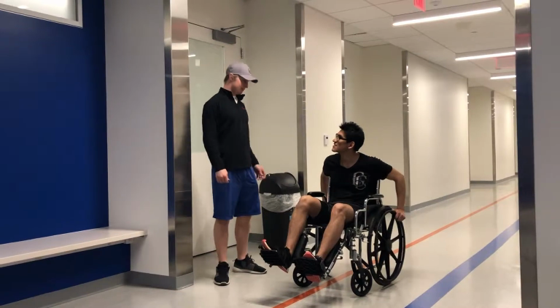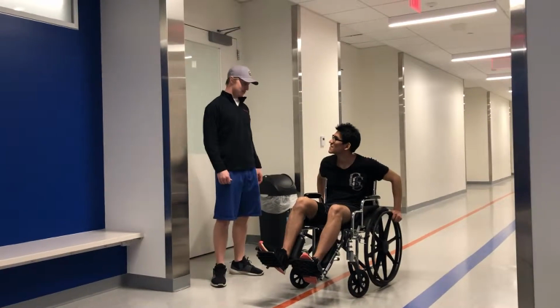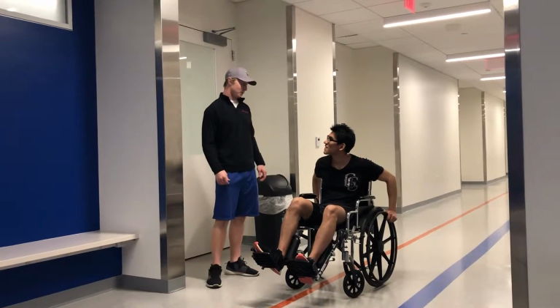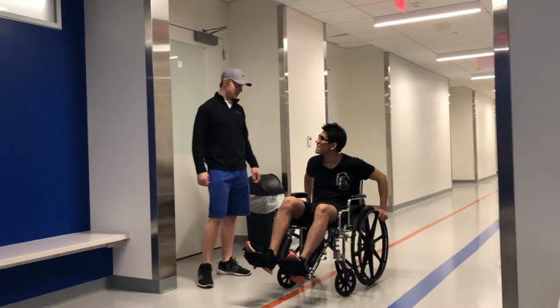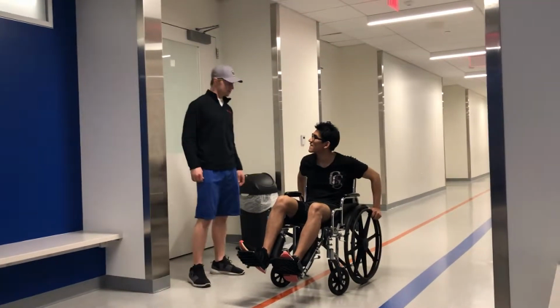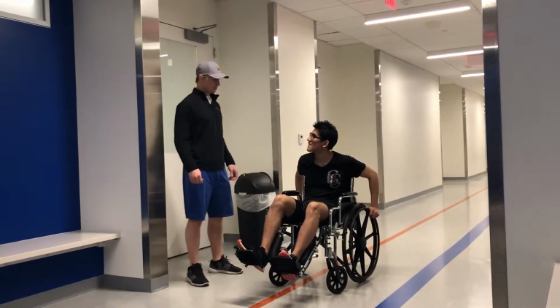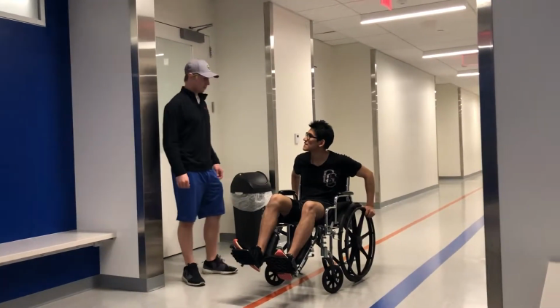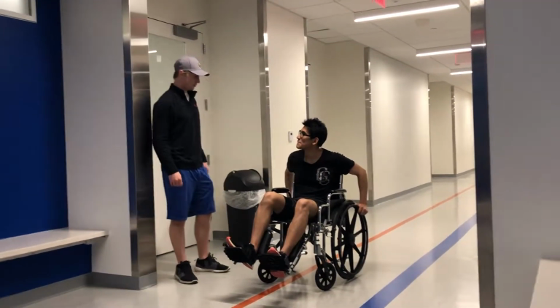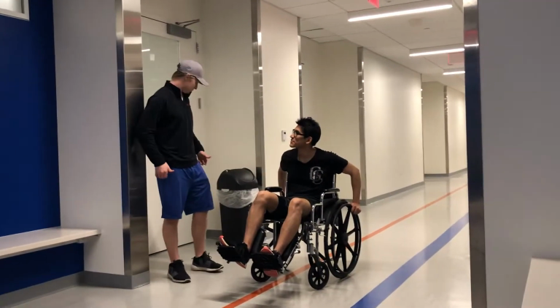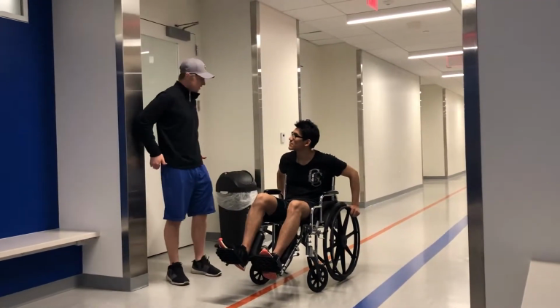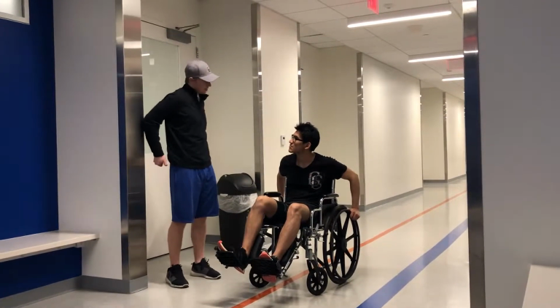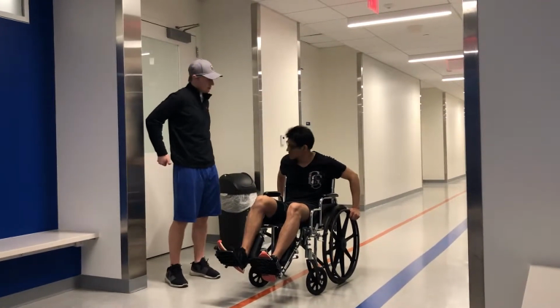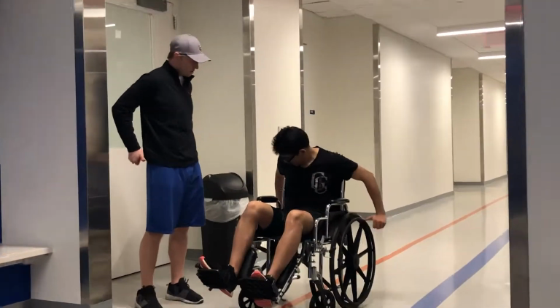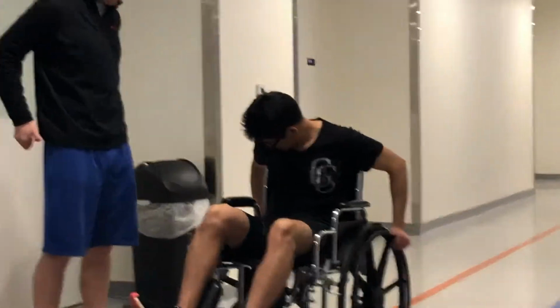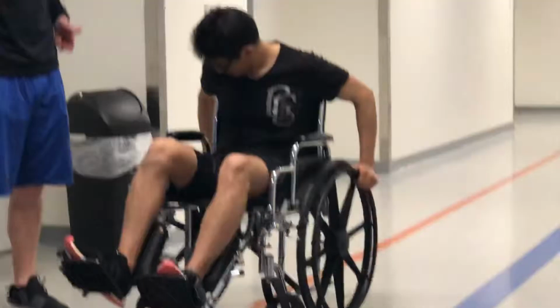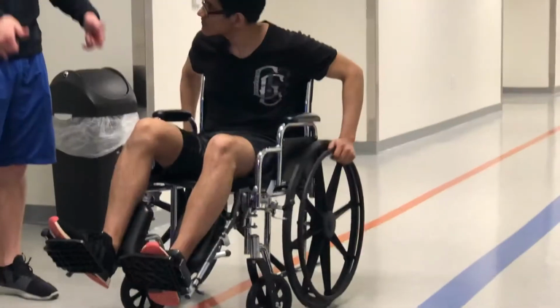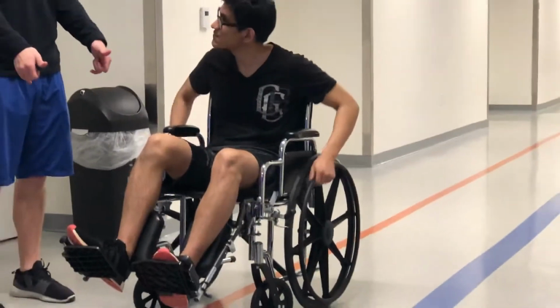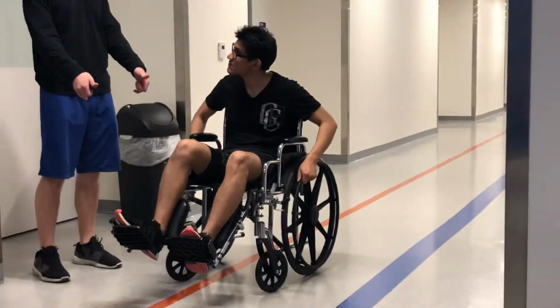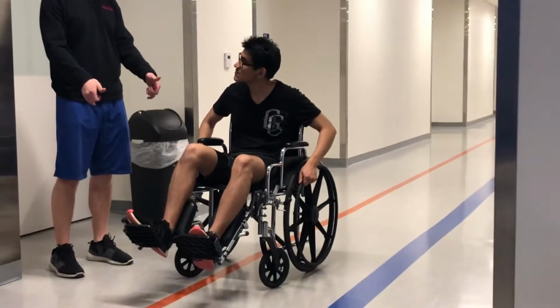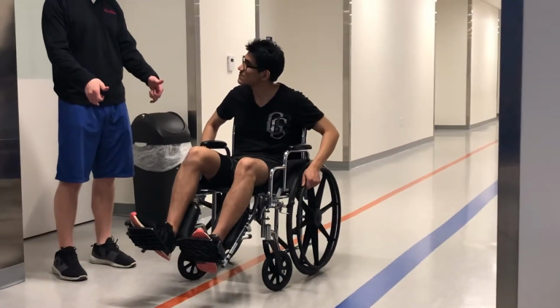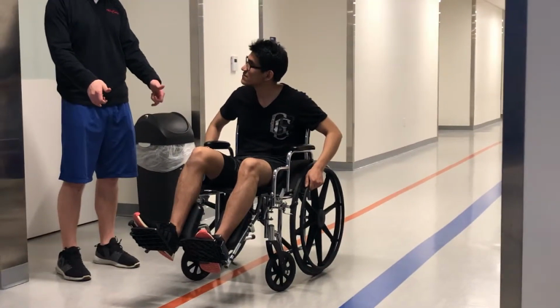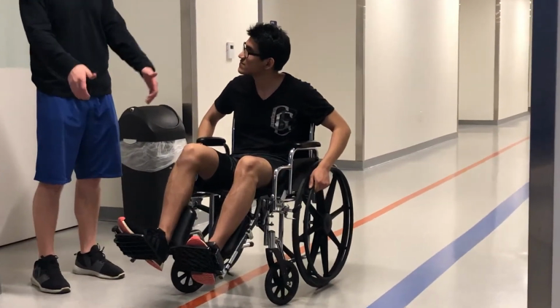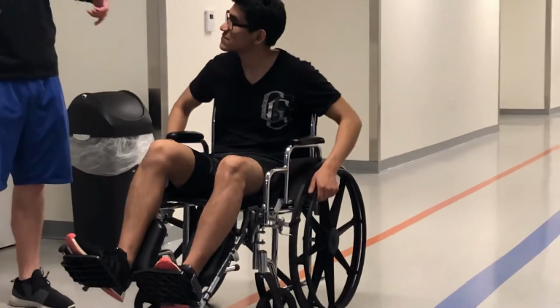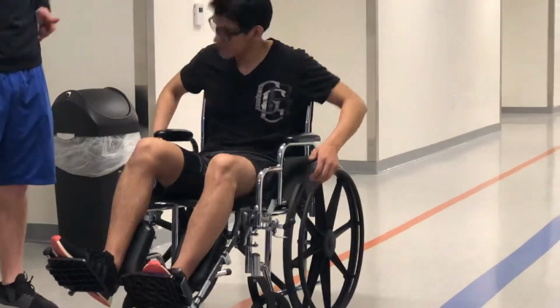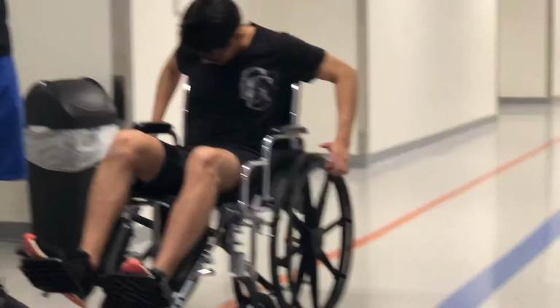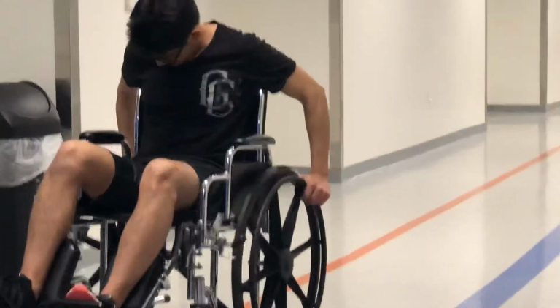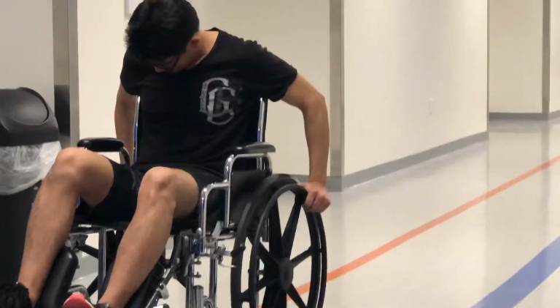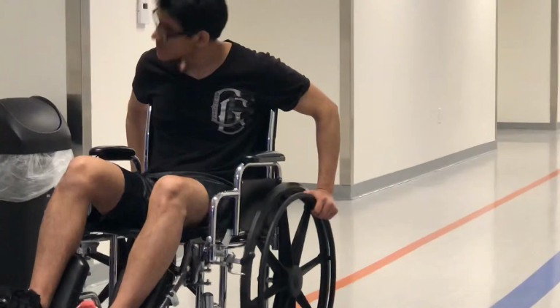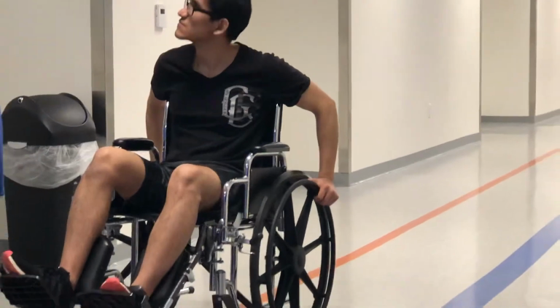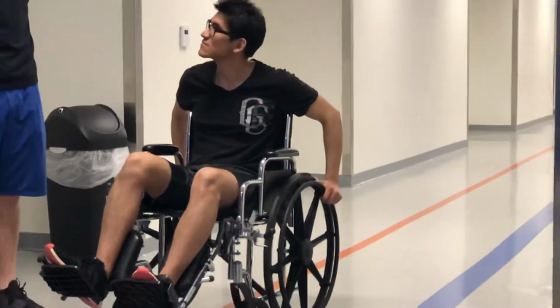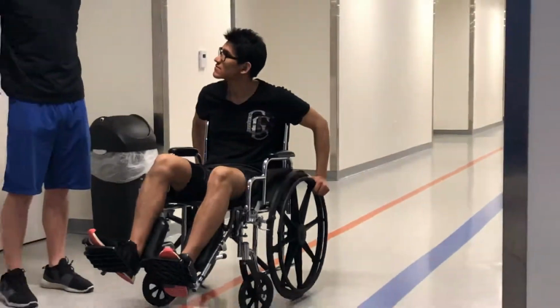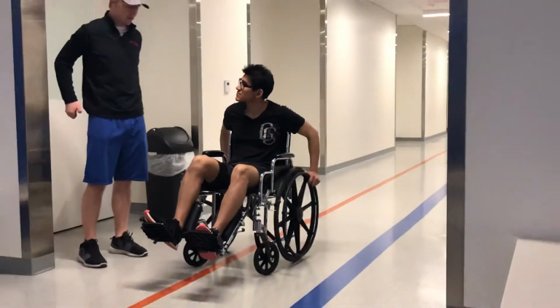Alright, so what we're going to be doing is a single loop propulsion. We're going to be starting in that 10 o'clock position, moving to the 2 o'clock position, and then after you let go, we're just going to bring those arms up and back to the 10. Alright, let's give it a shot.